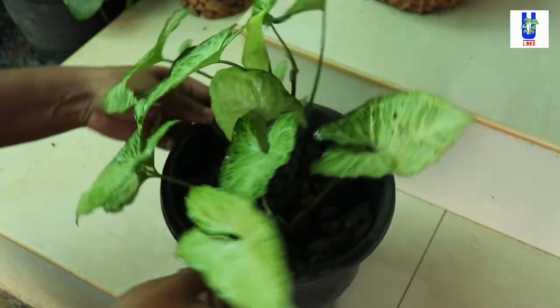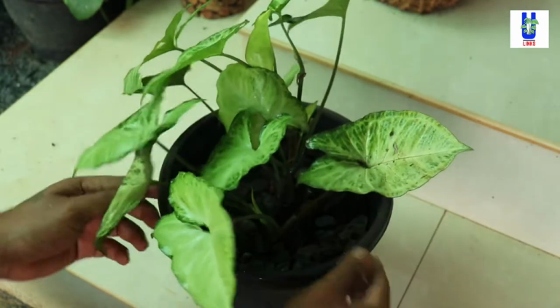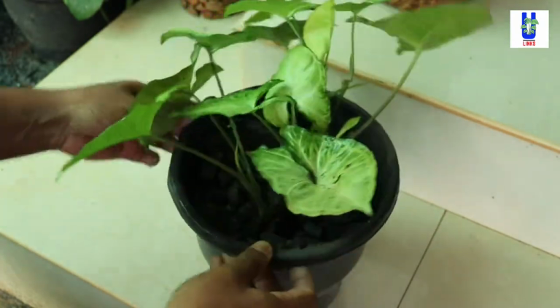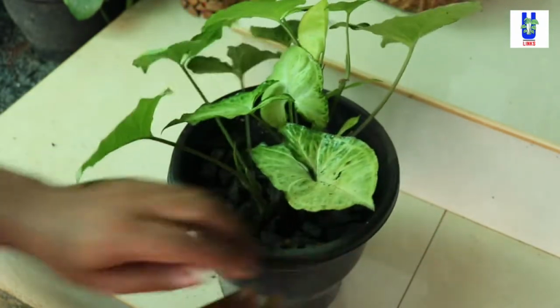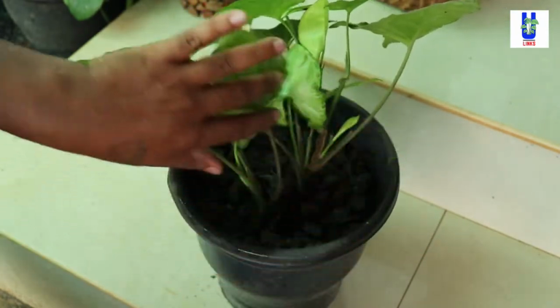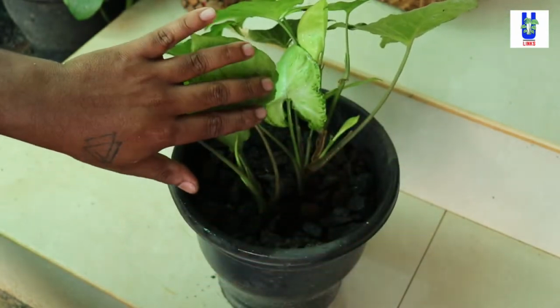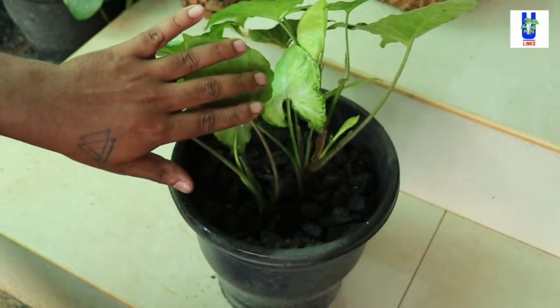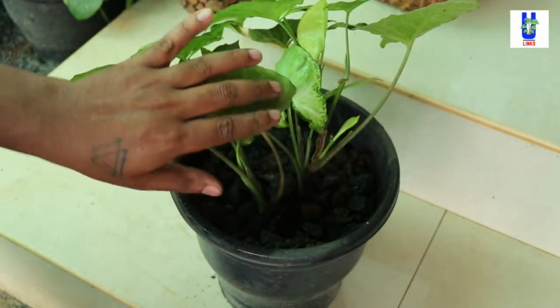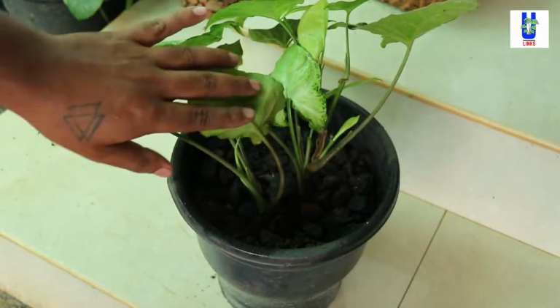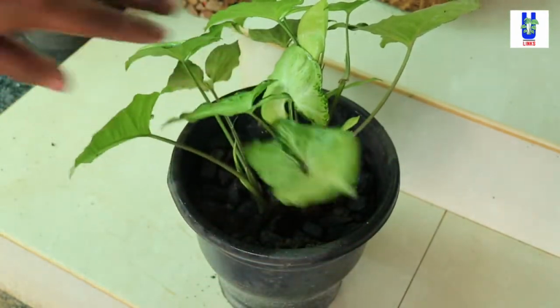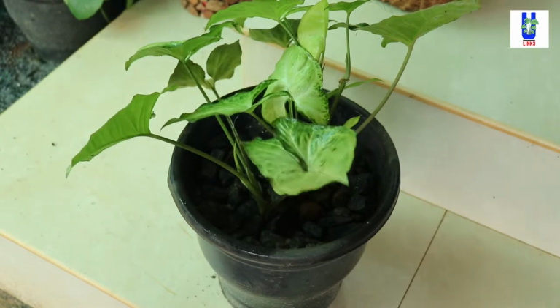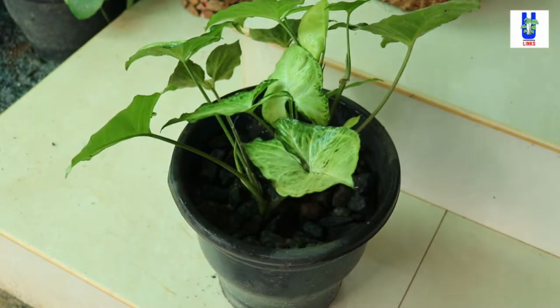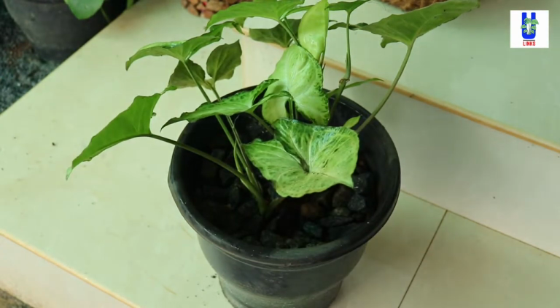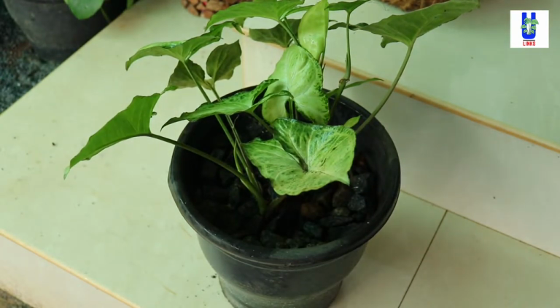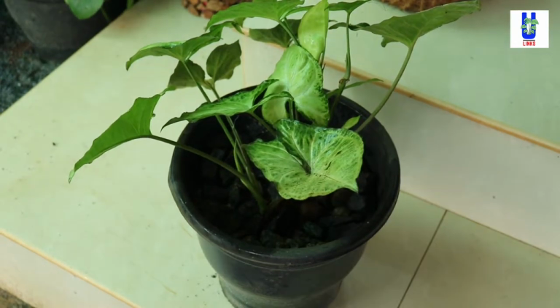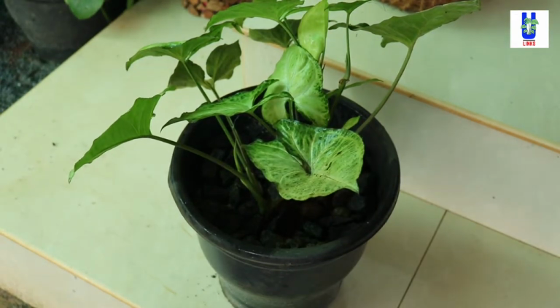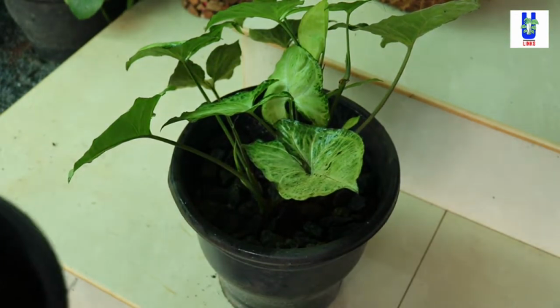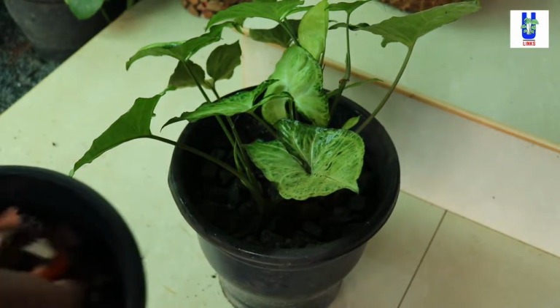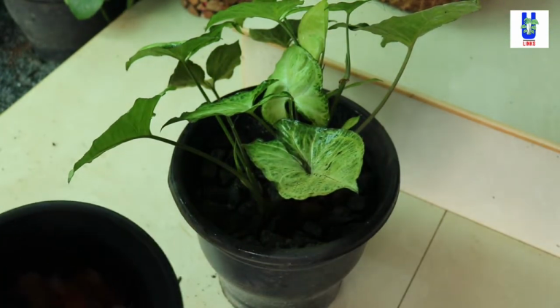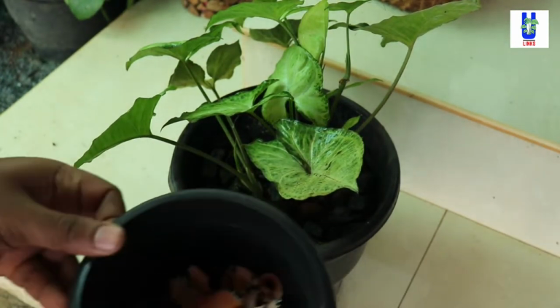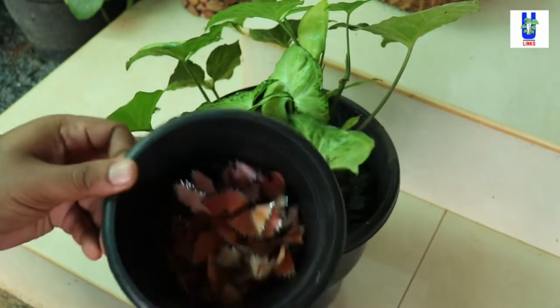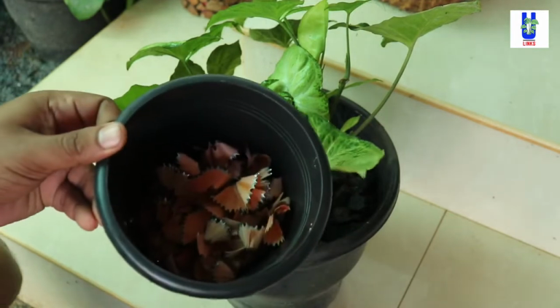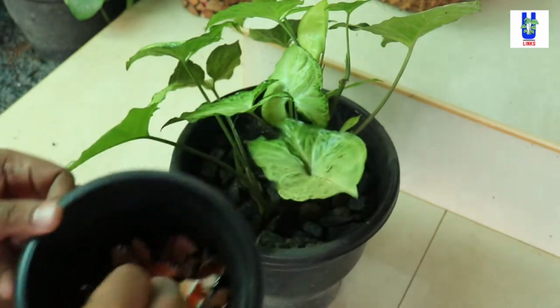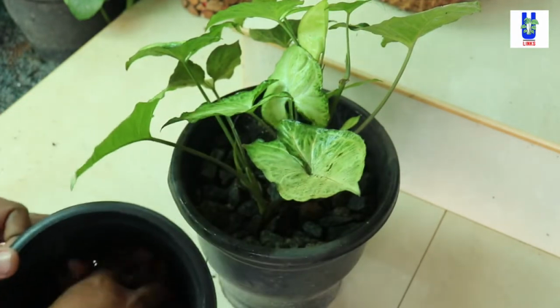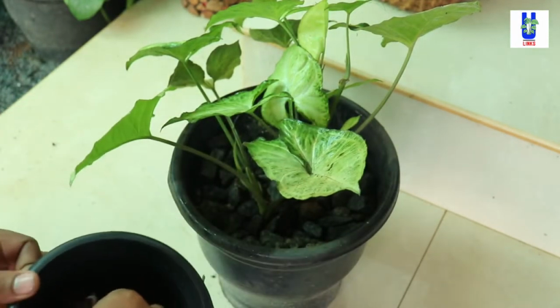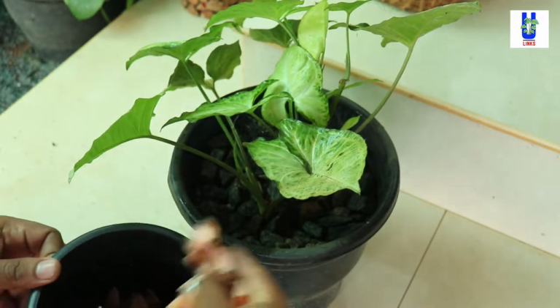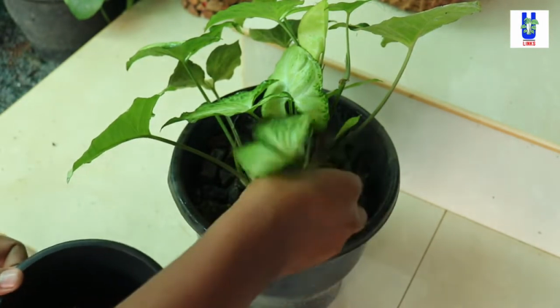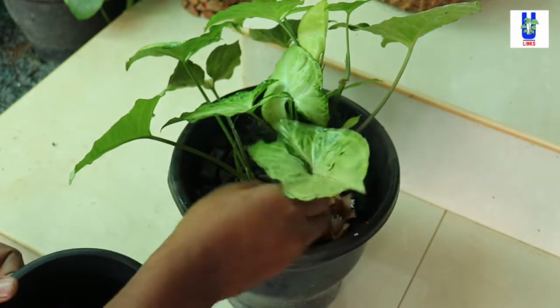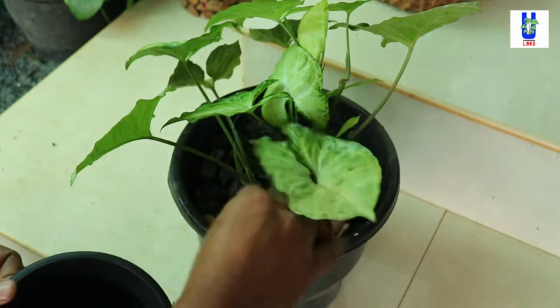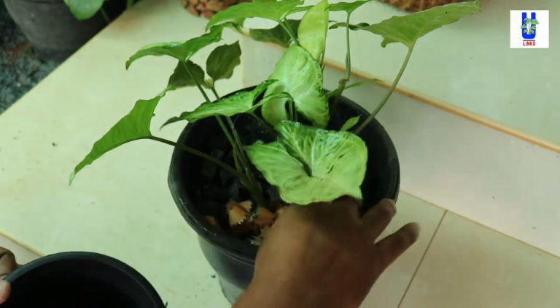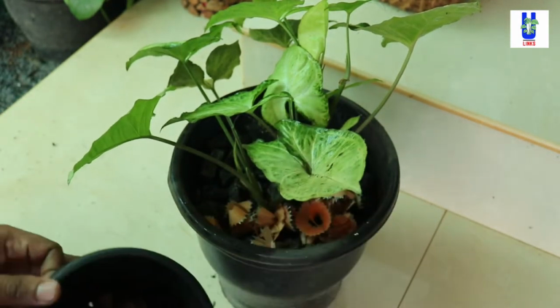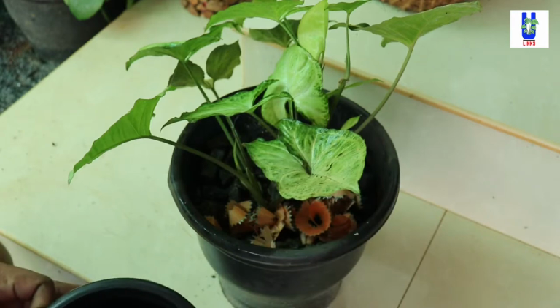Adding pencil shavings to potted plants repels or kills insects and pests such as ants, carpet beetles, cockroaches, flies, mosquitoes, spiders, and dermestids.